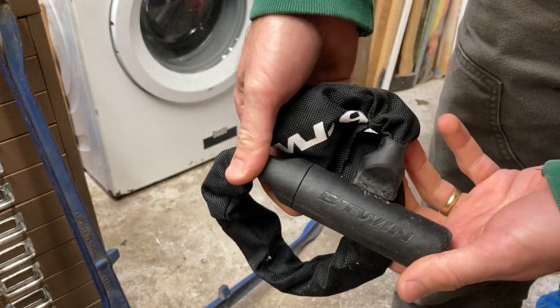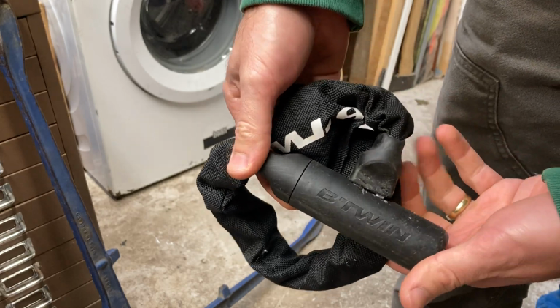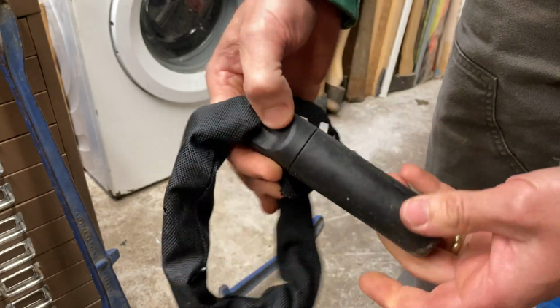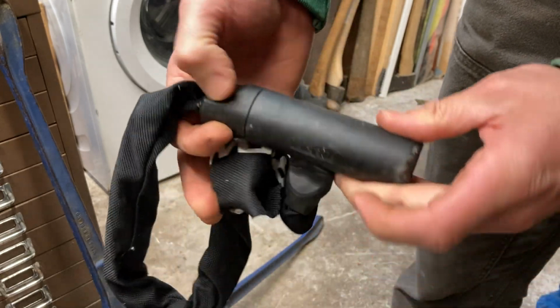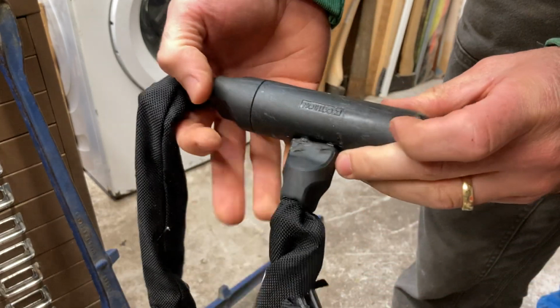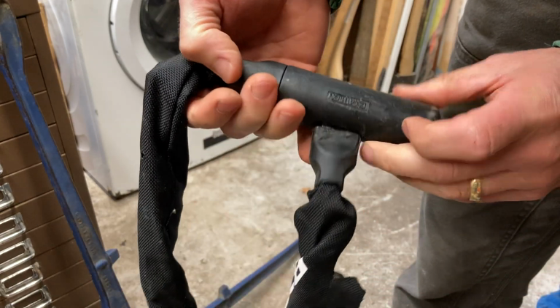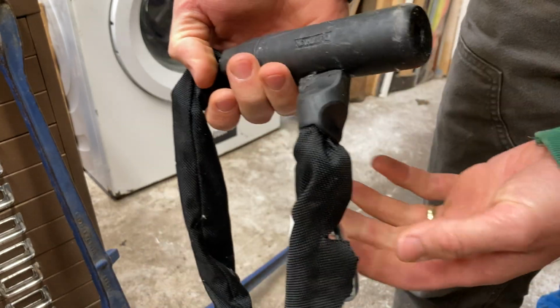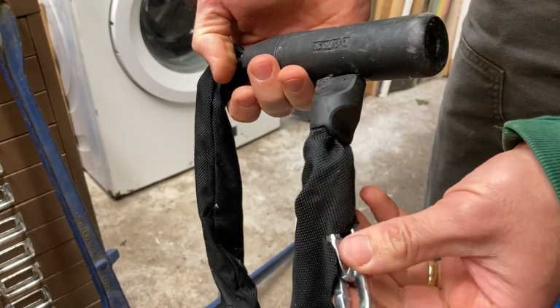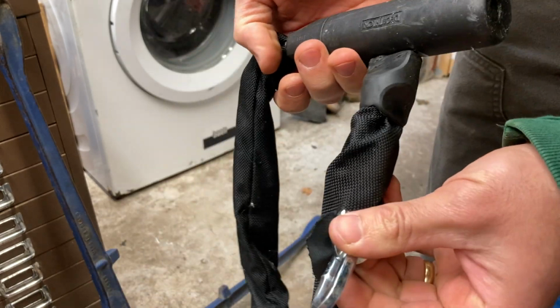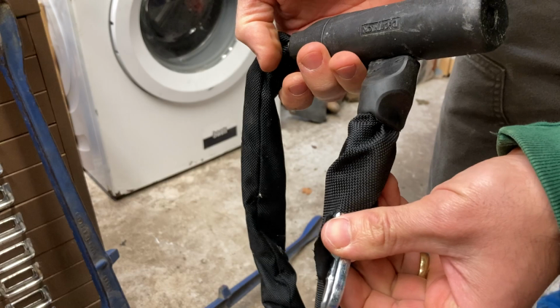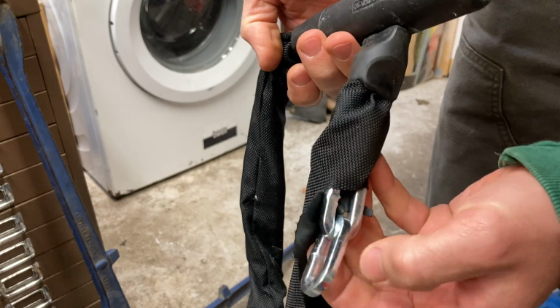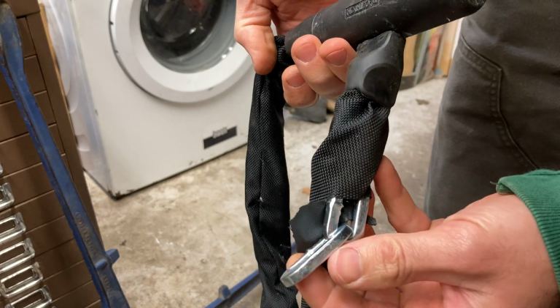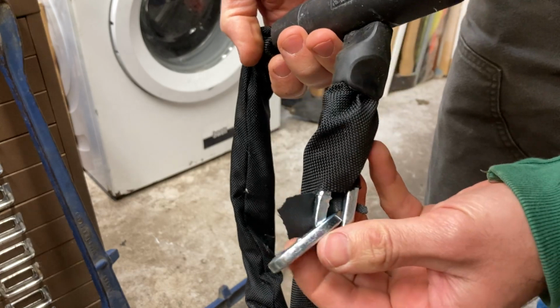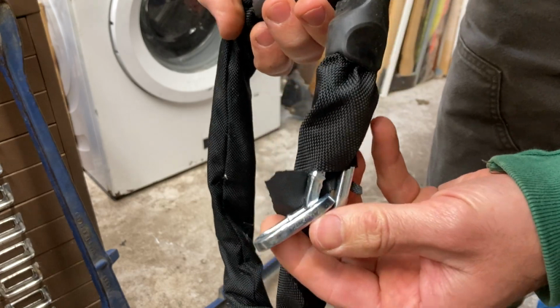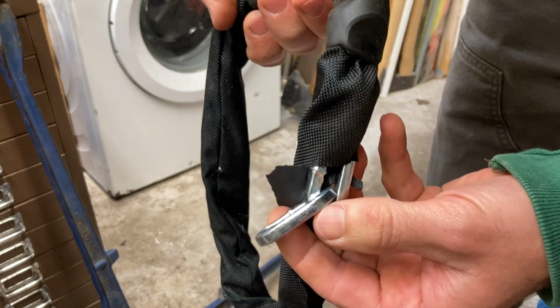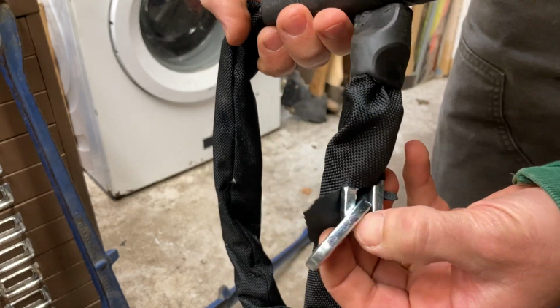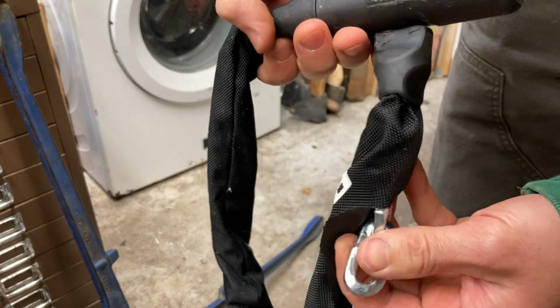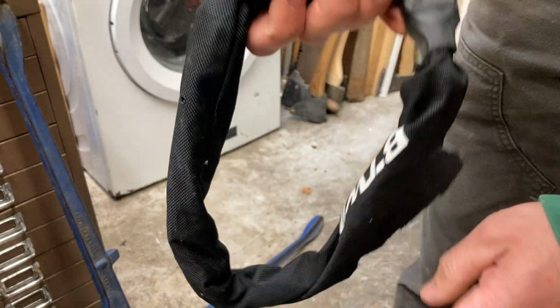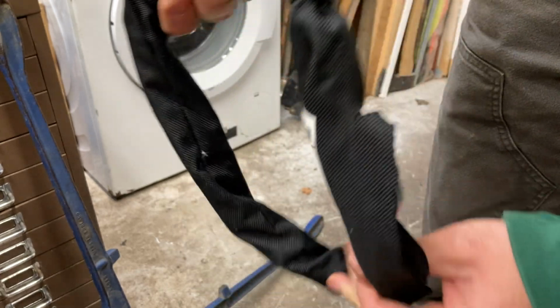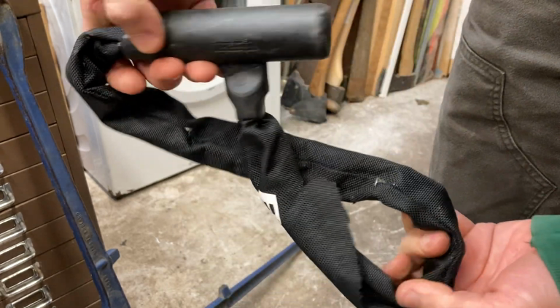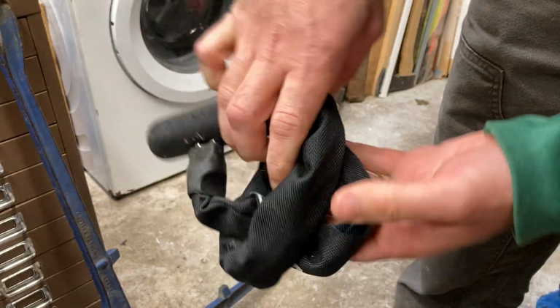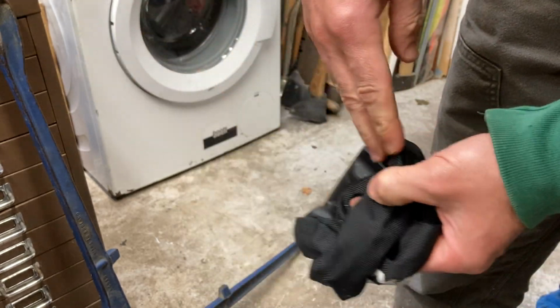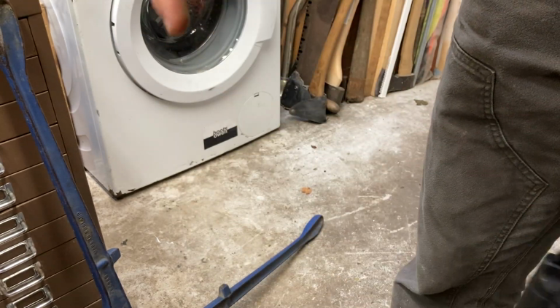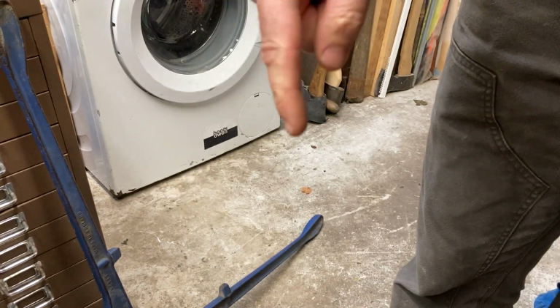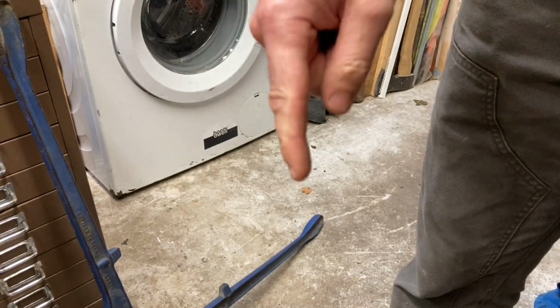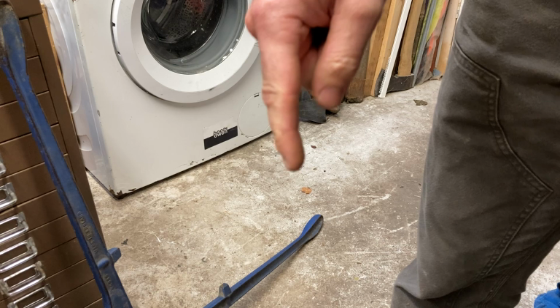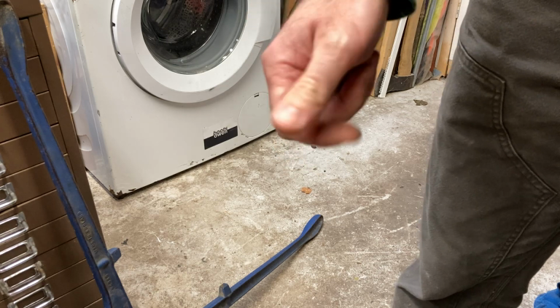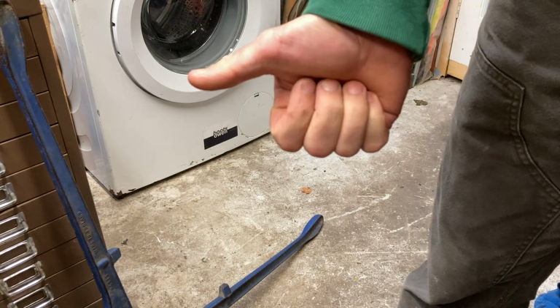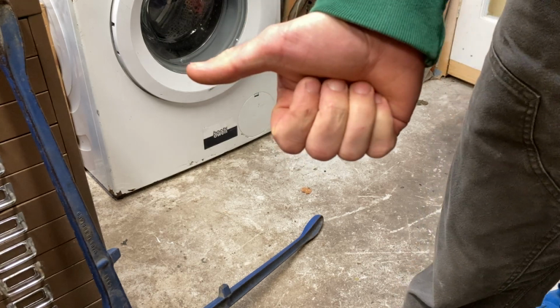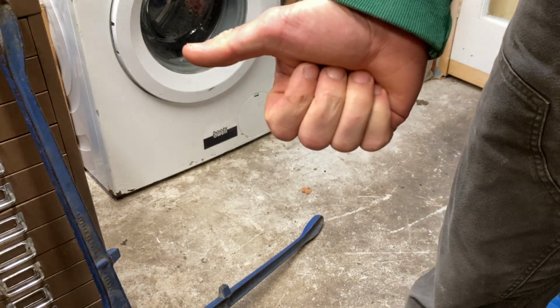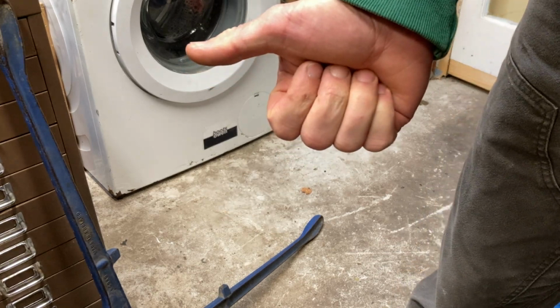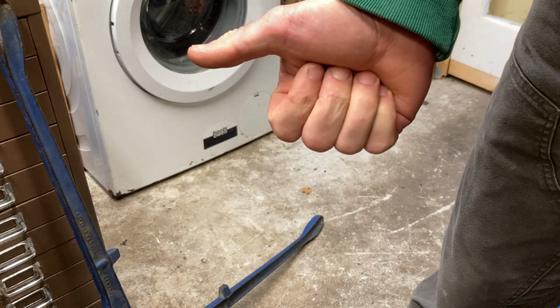B-twin, Decathlon. What would you say that is? 5mm, 6mm chain? It's well hardened. Request your comments, leave them below. Thanks for watching. See you later.